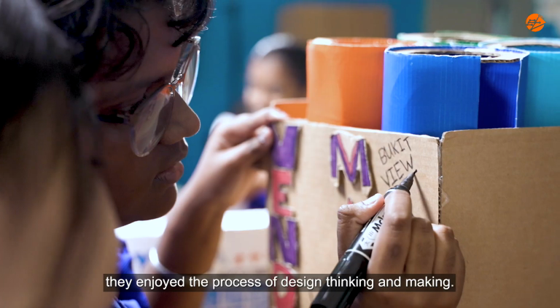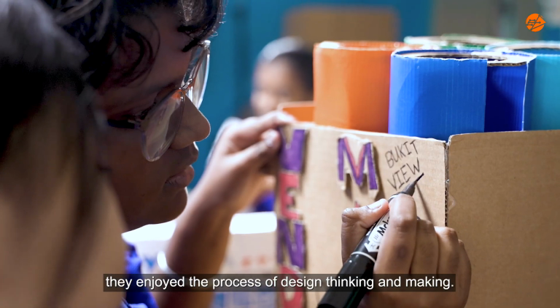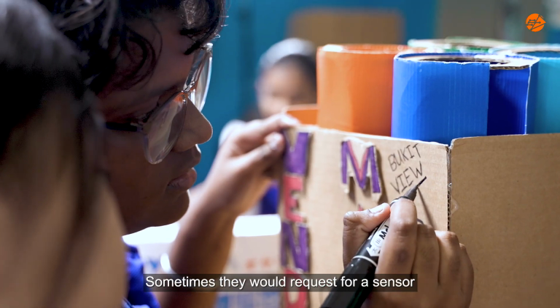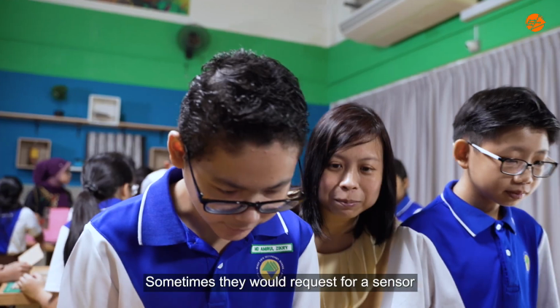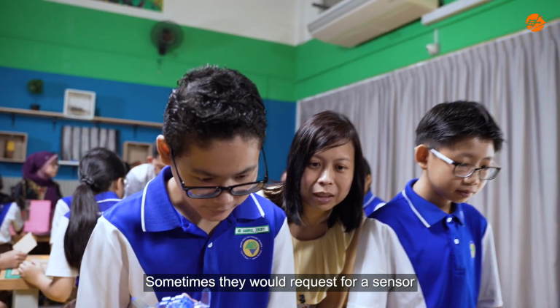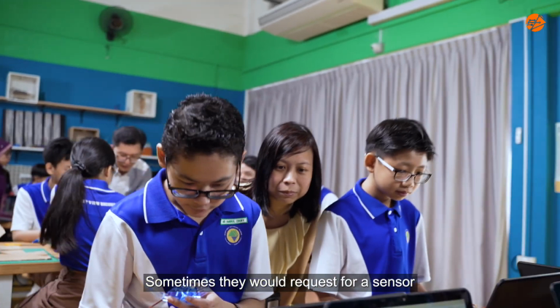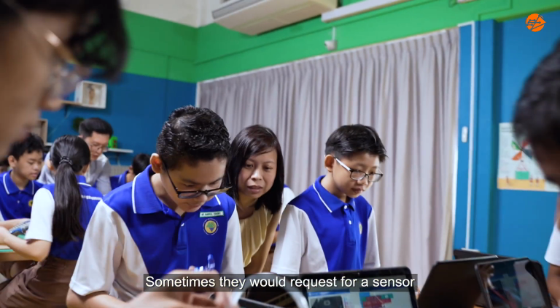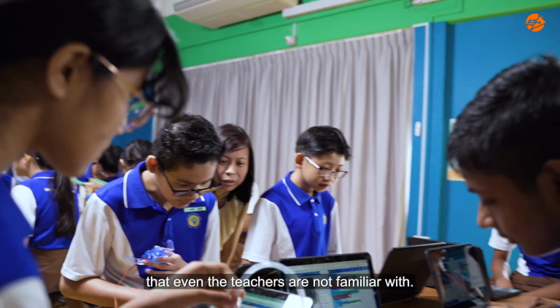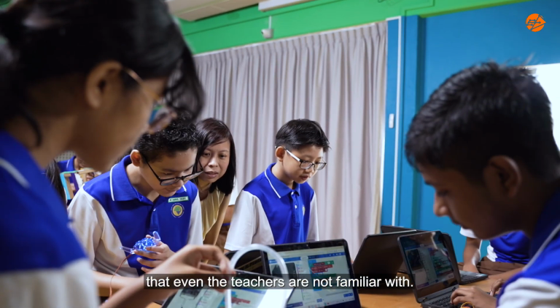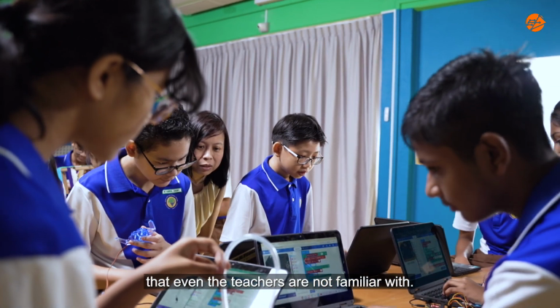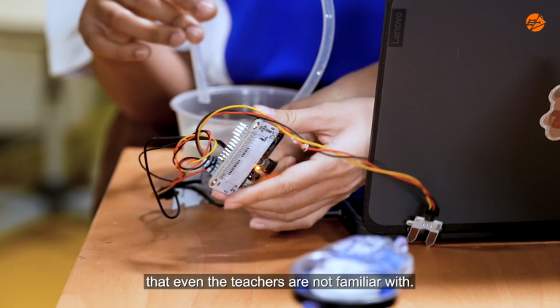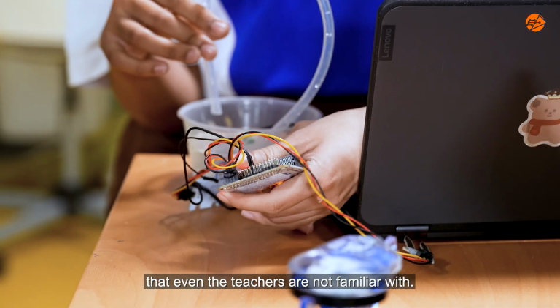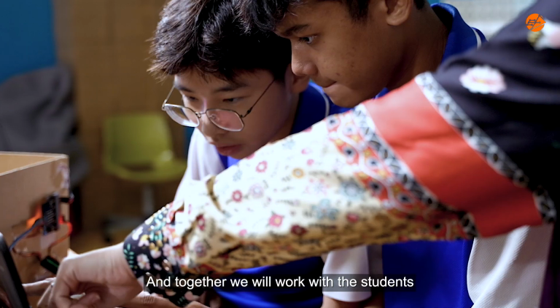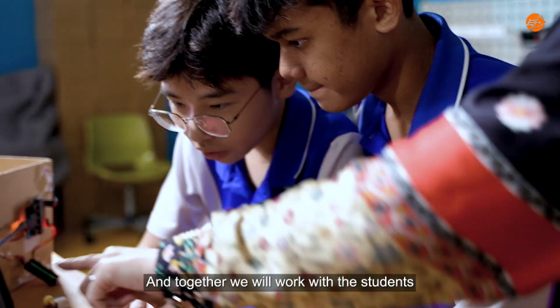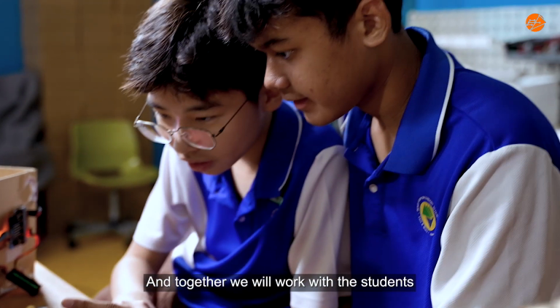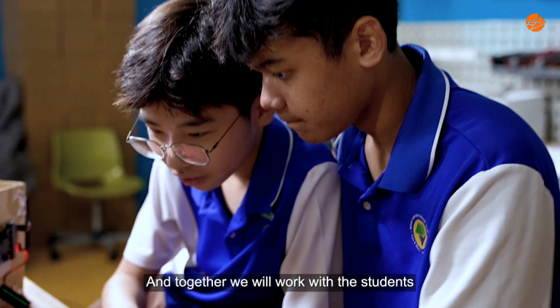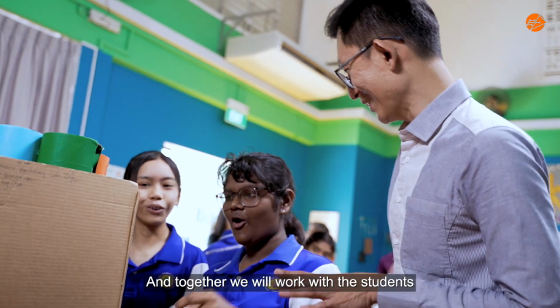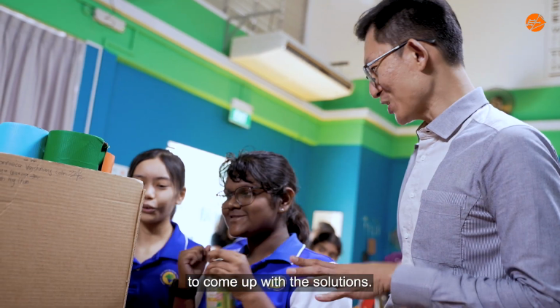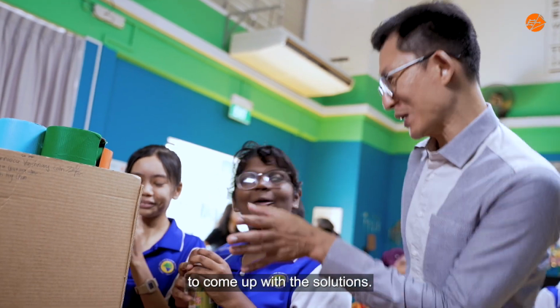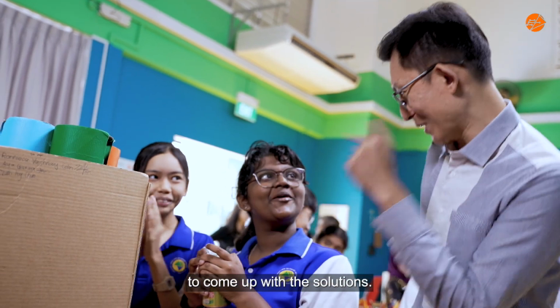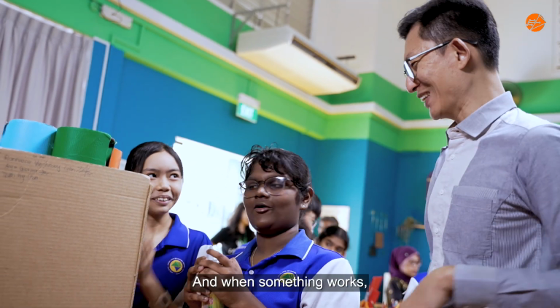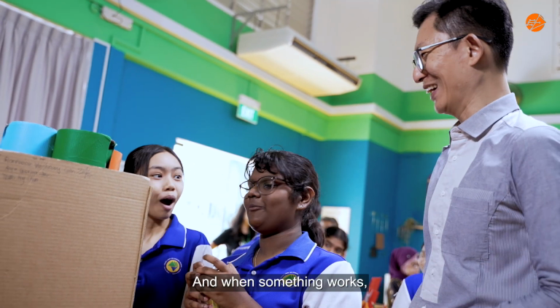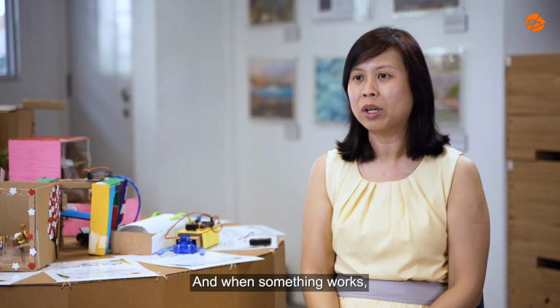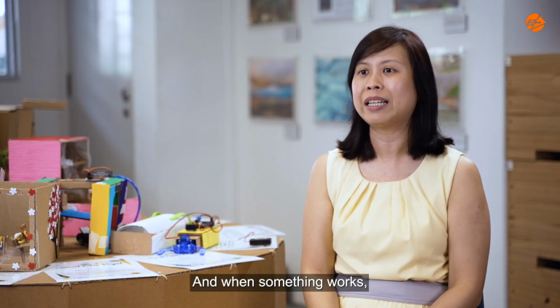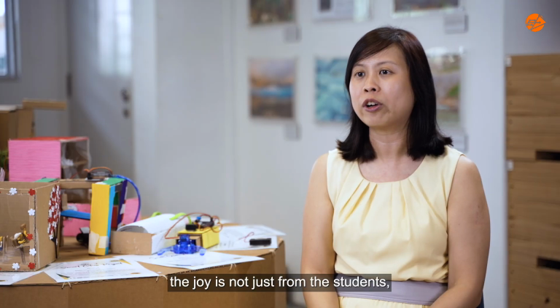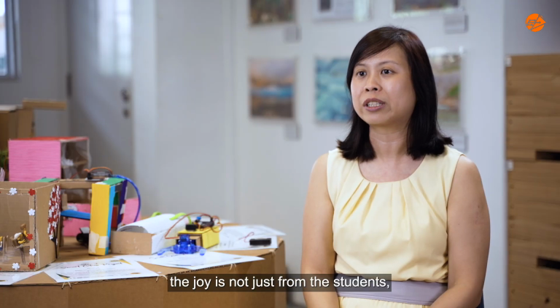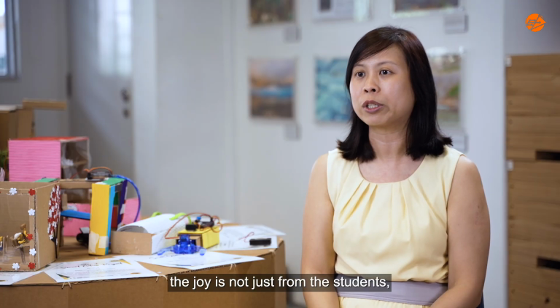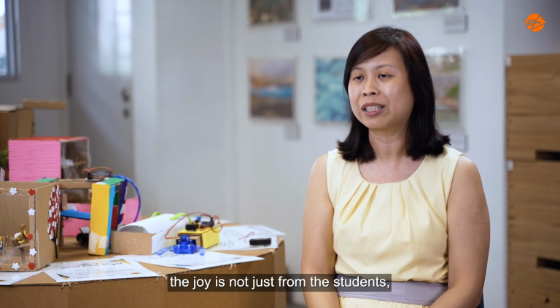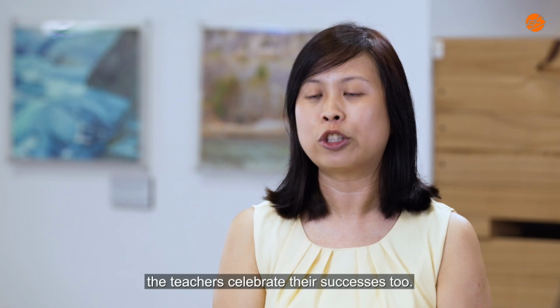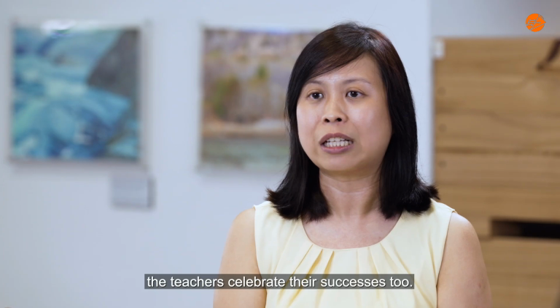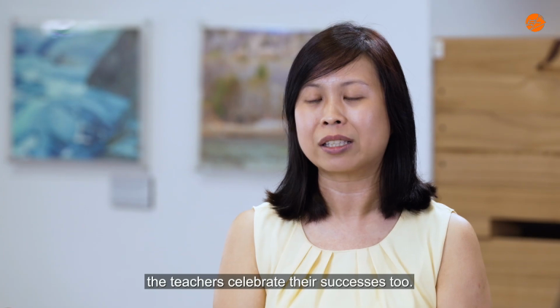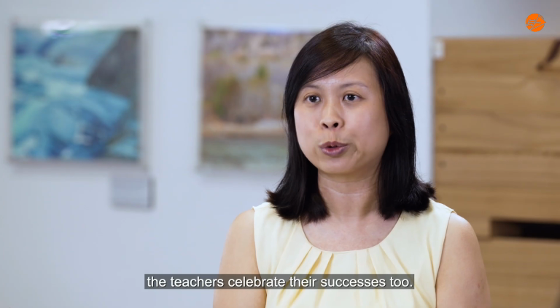Students feedback that they enjoy the process of design, thinking and making. Sometimes they will request a sensor that even the teachers are not familiar with, and together we work with the students to come up with solutions. And when something works, the joy is not just from the students — the teachers celebrate their success too.